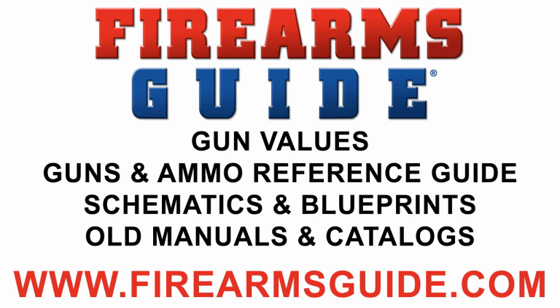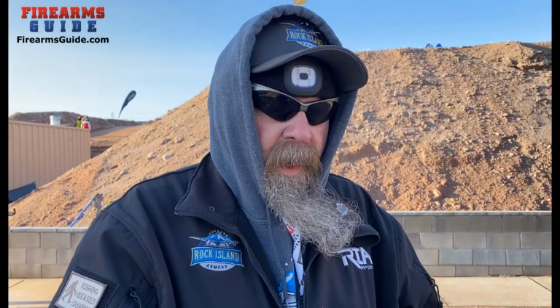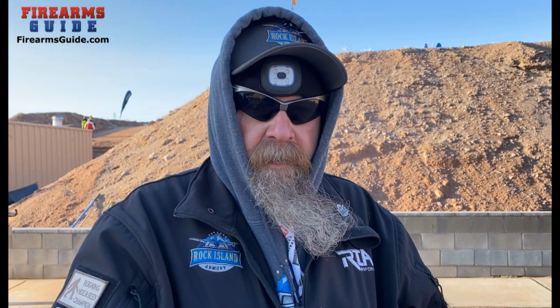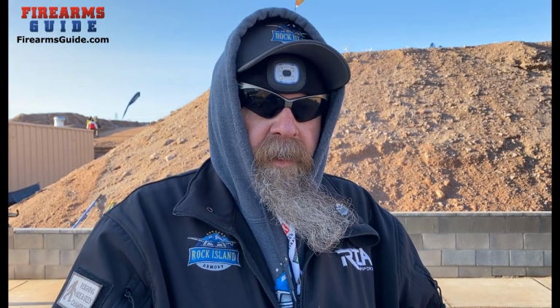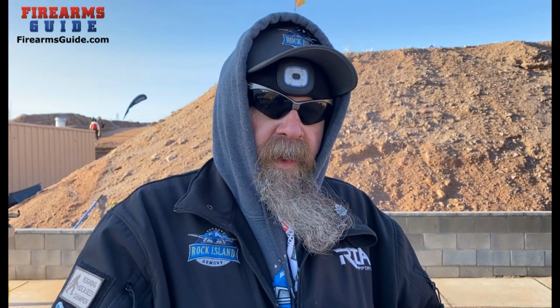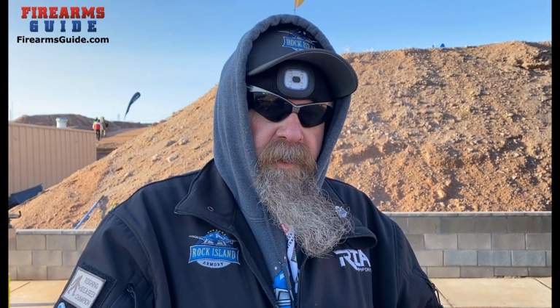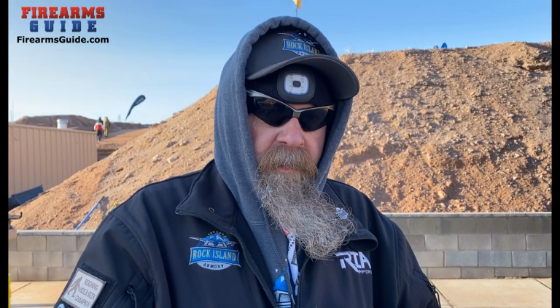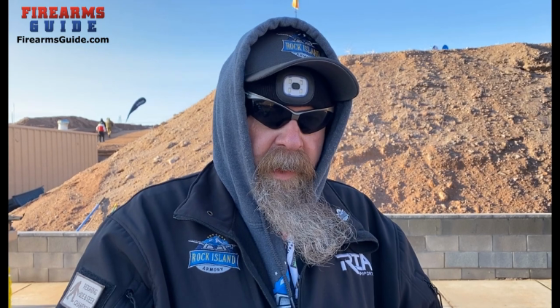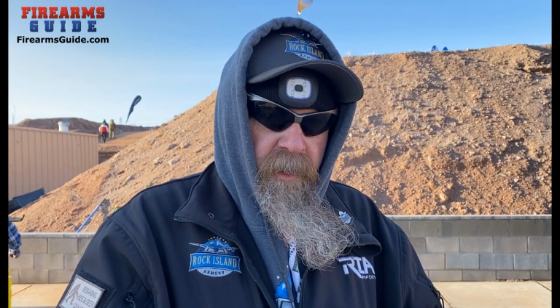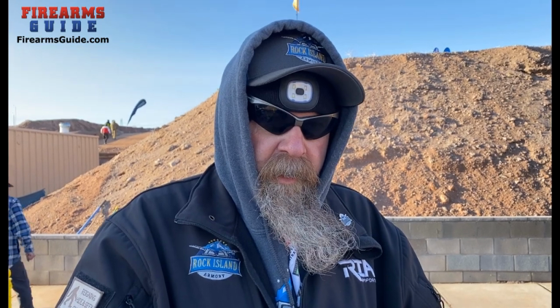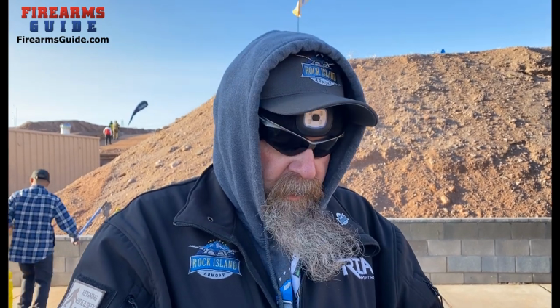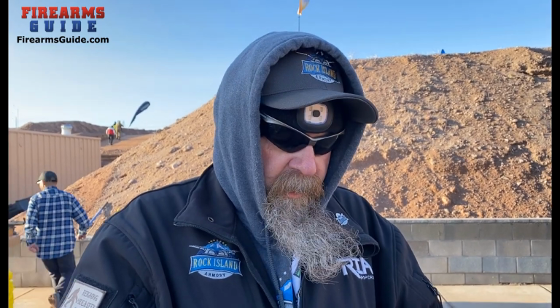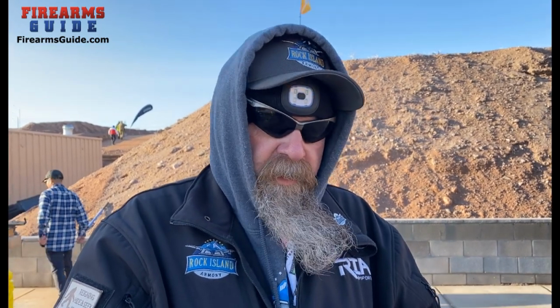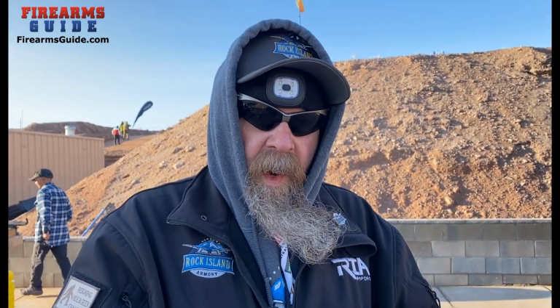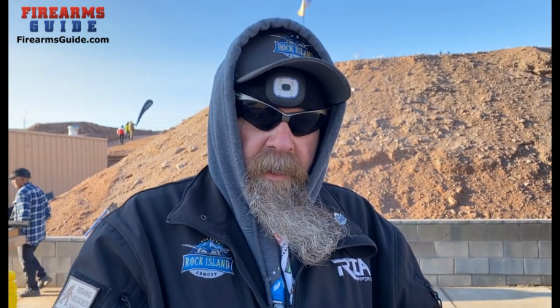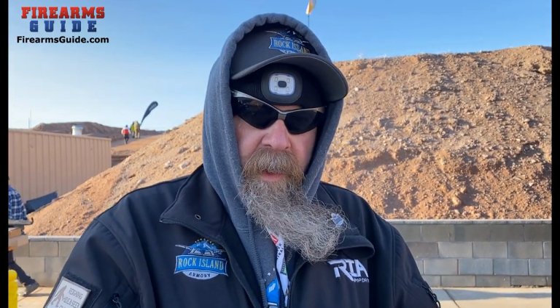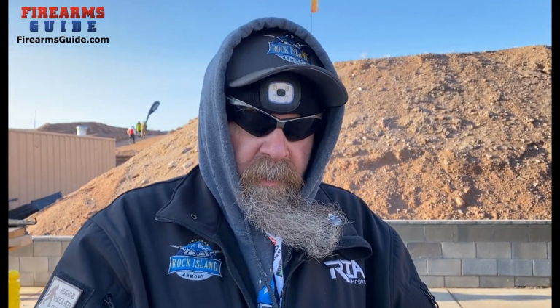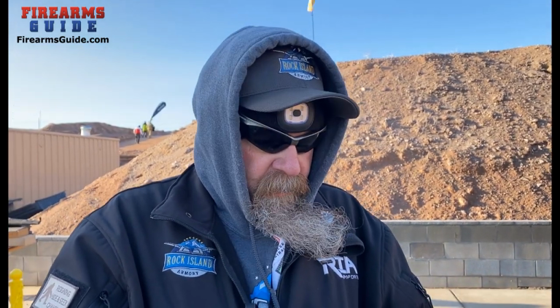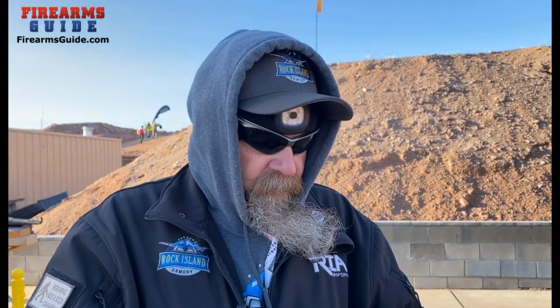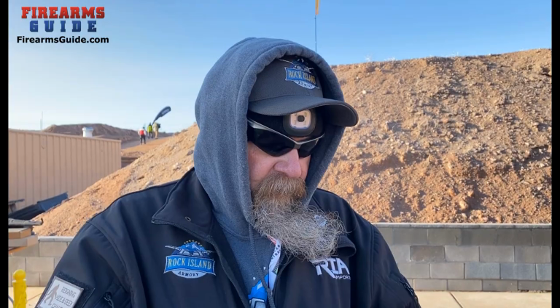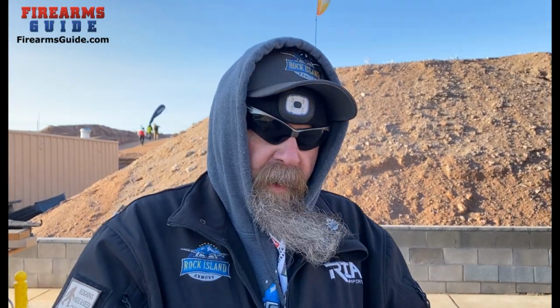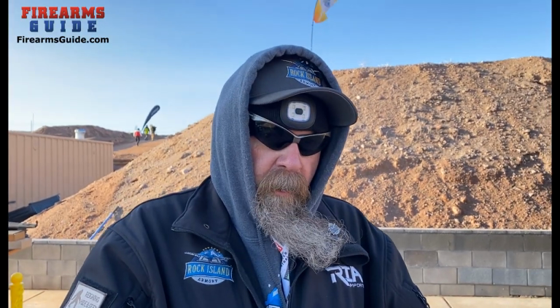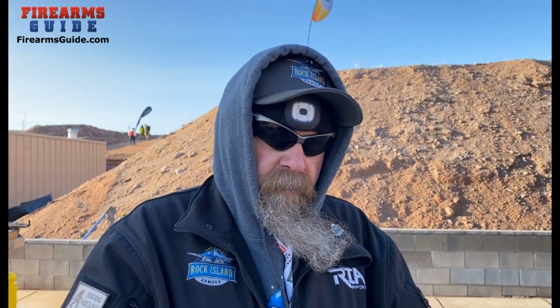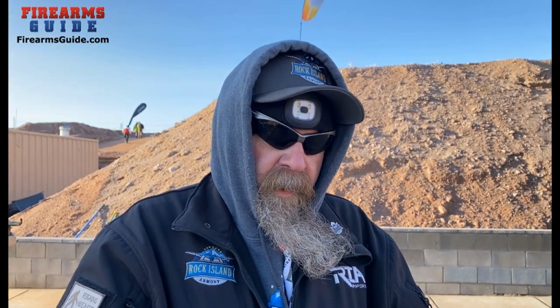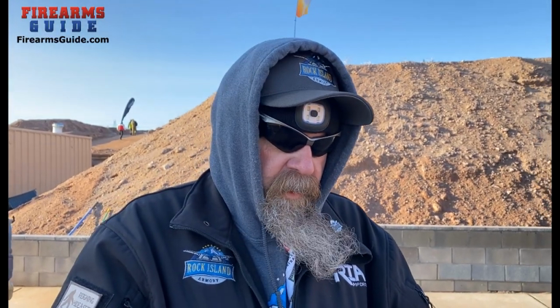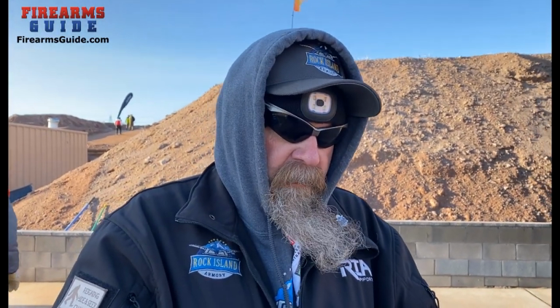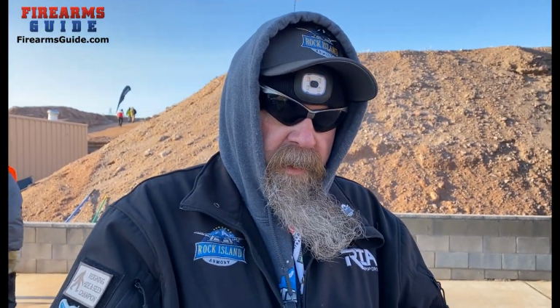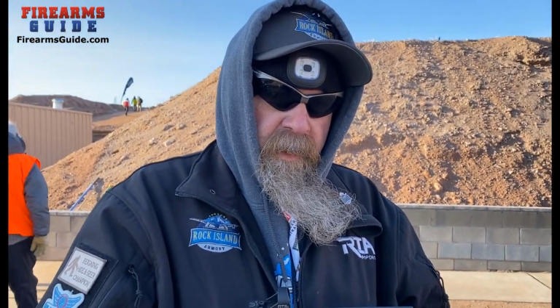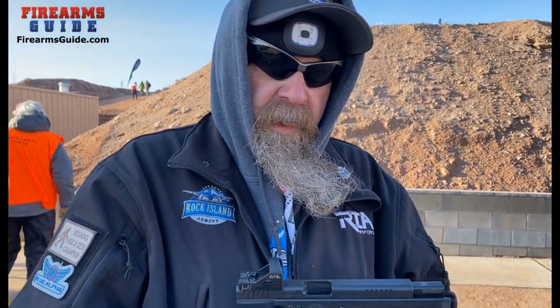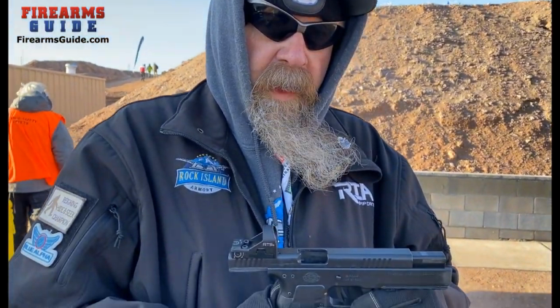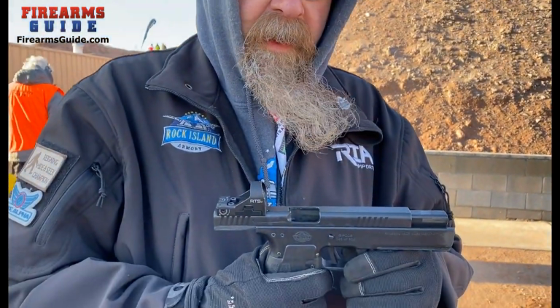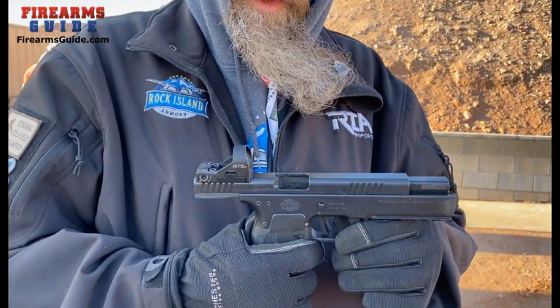I'm Brett. I'm with Arms Corp International. This is the Rock Island Armory 5.0. It's a new gun from us, and it's intended to be a competition gun.